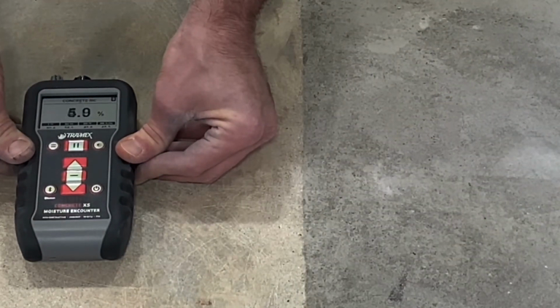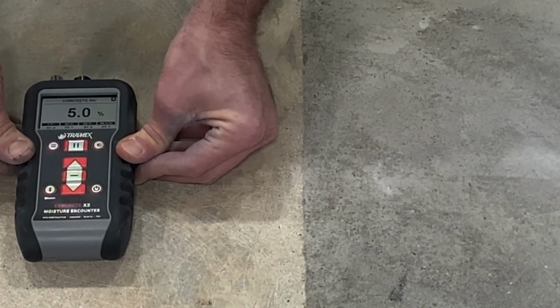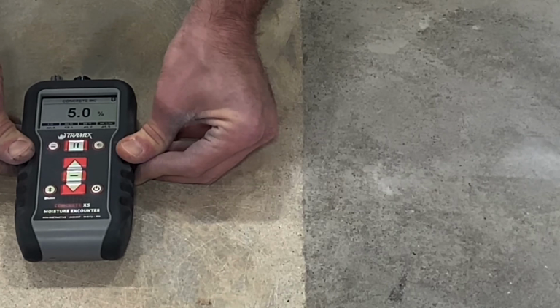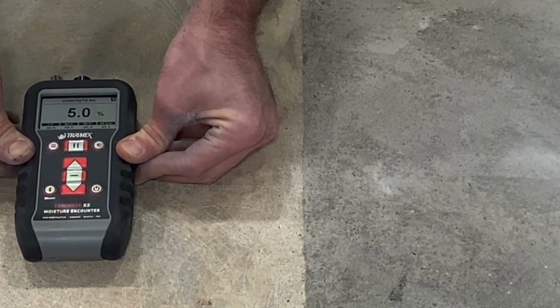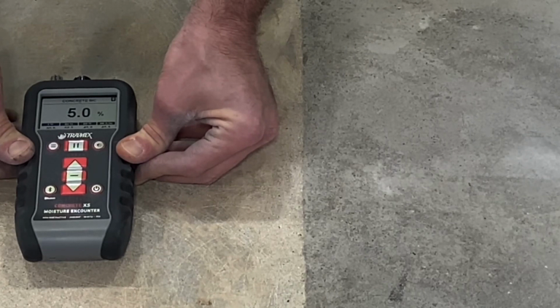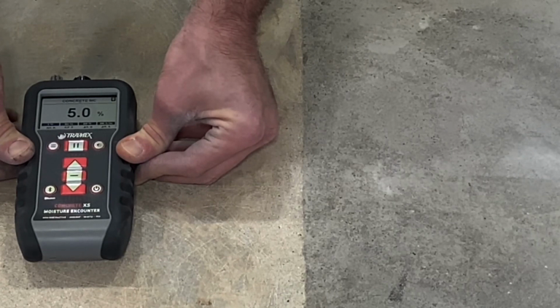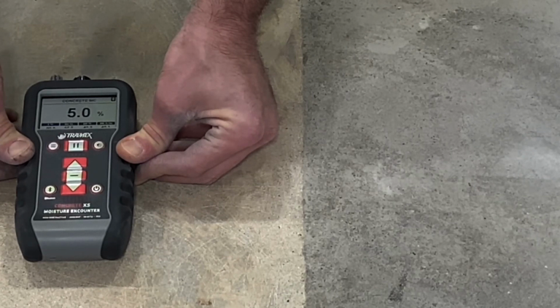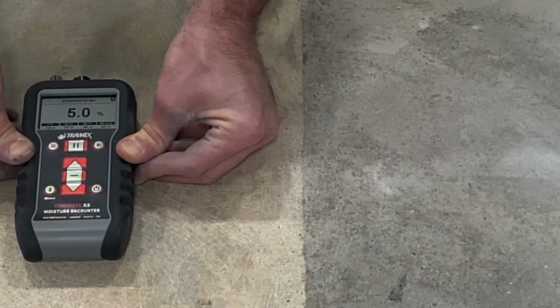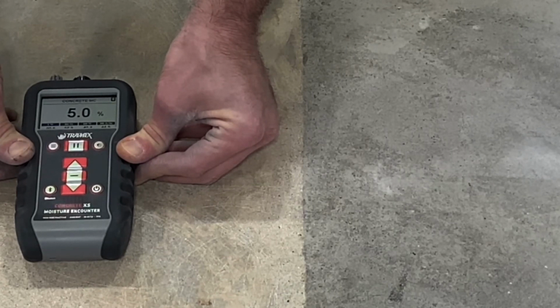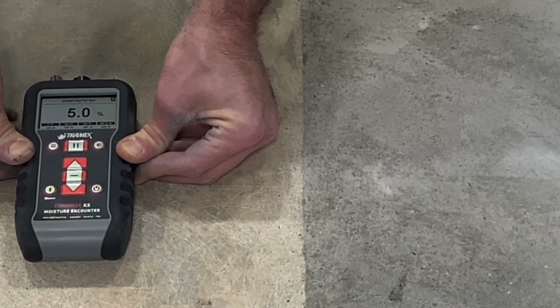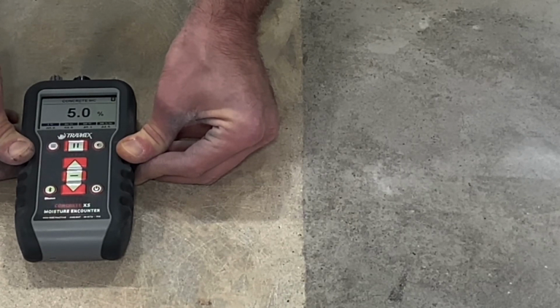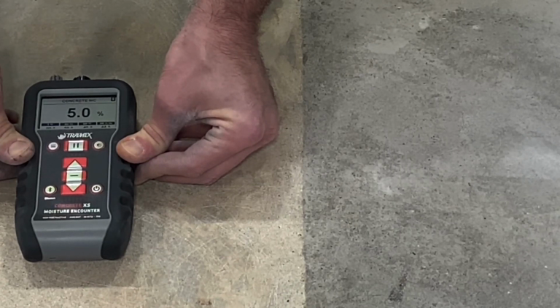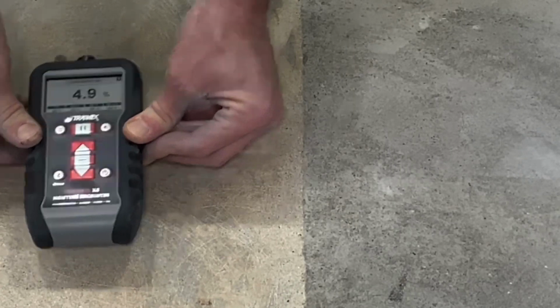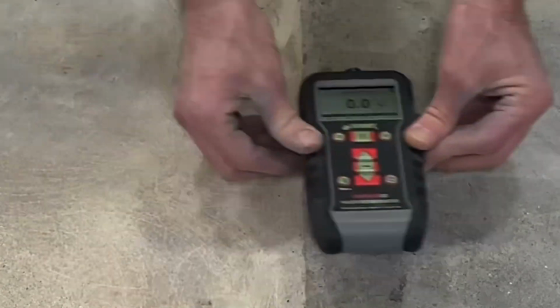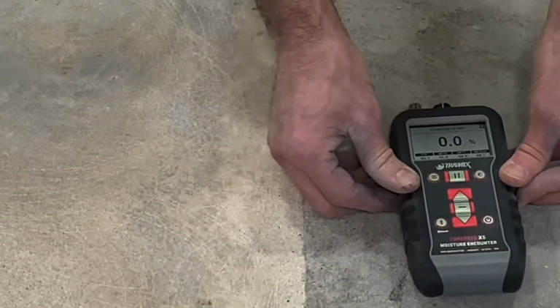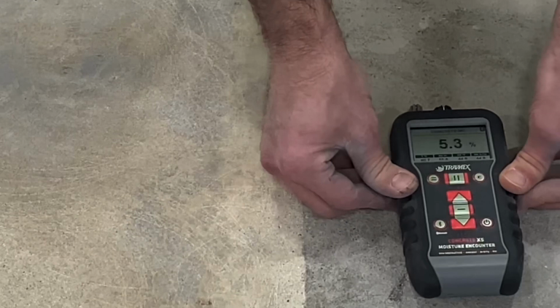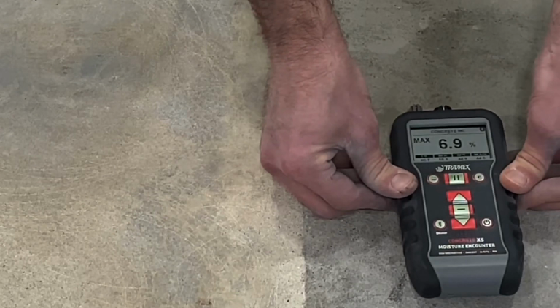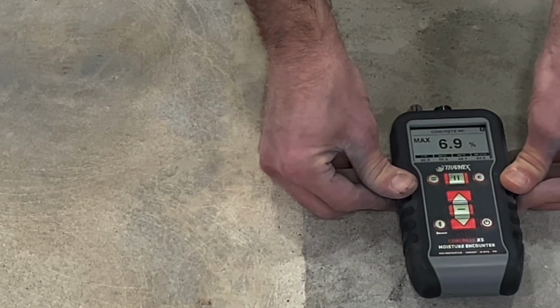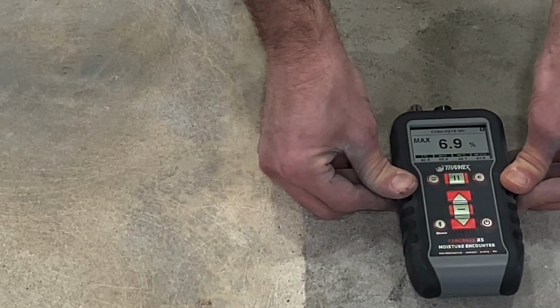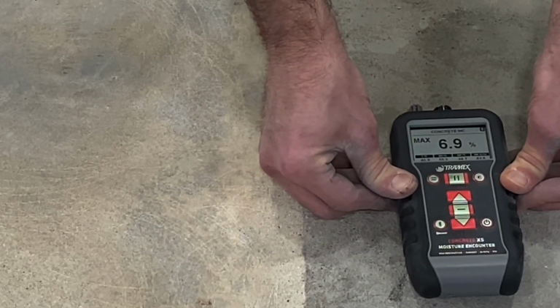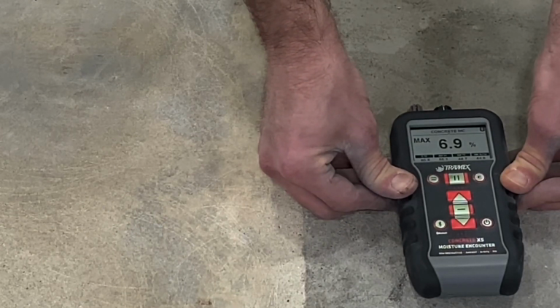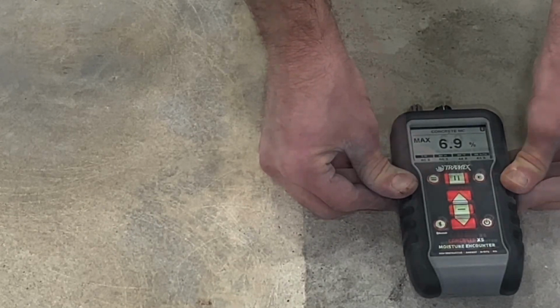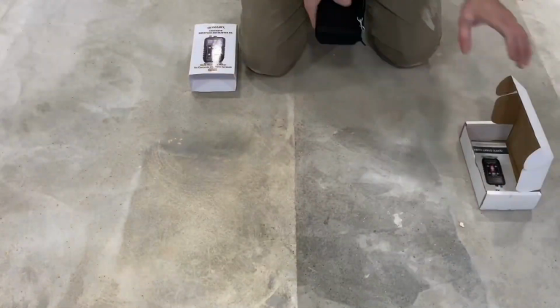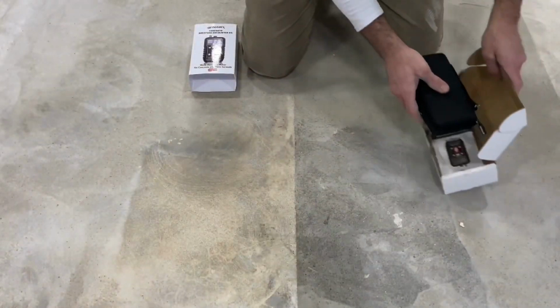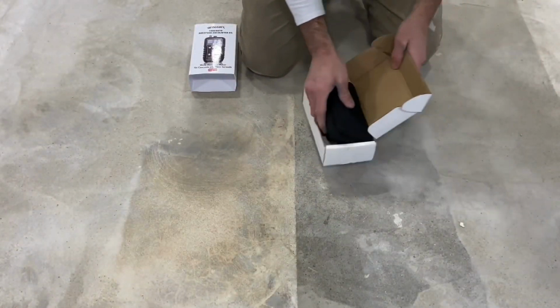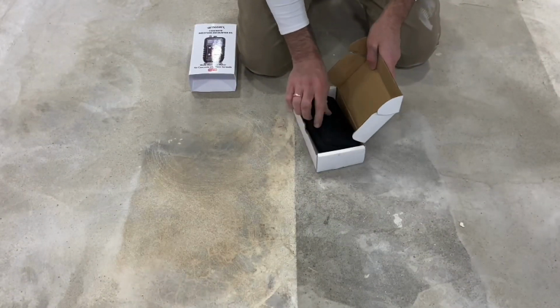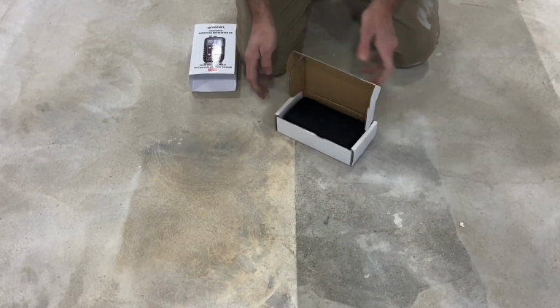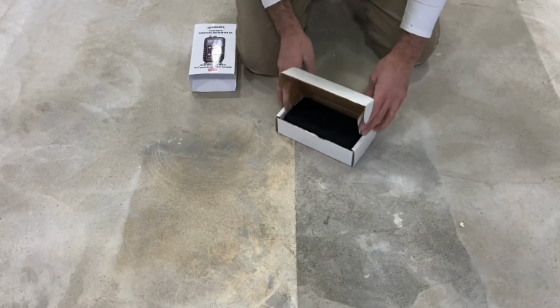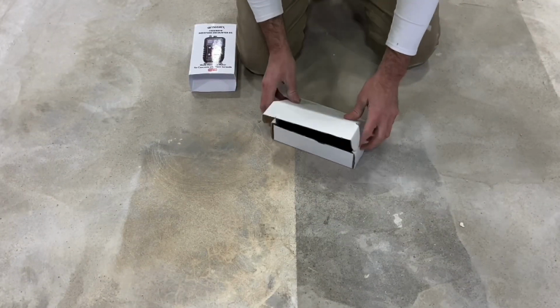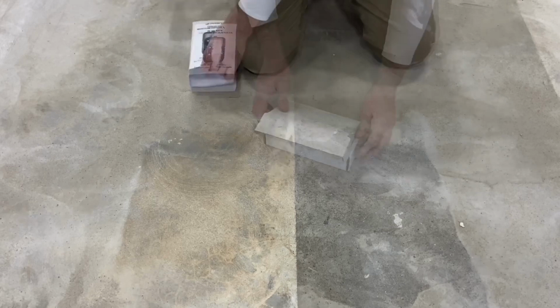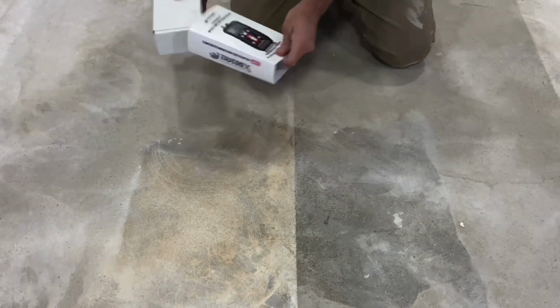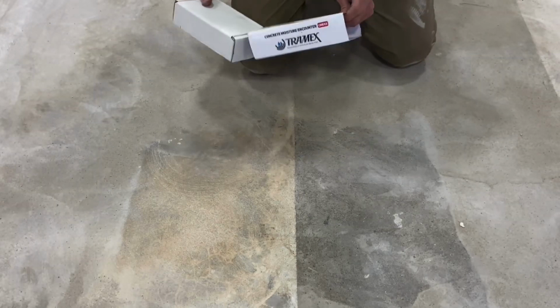Five percent — the meter is pegged. Something different will have to be applied here to mitigate the moisture that's going to be related to this new concrete pour.